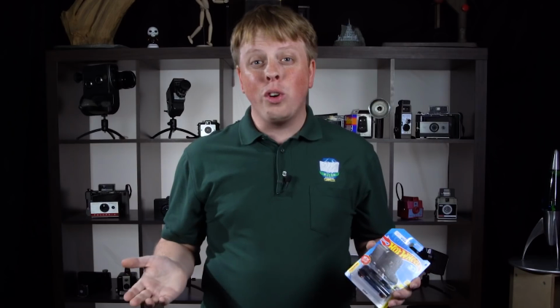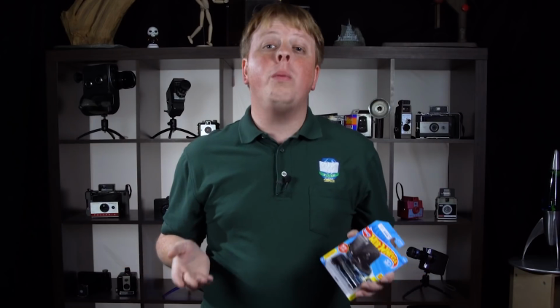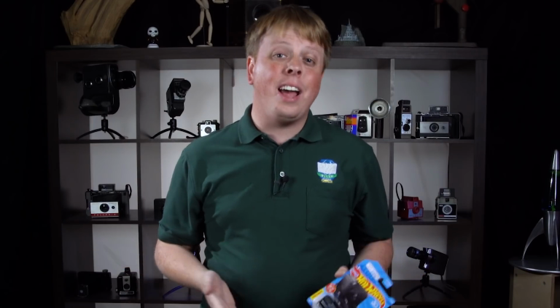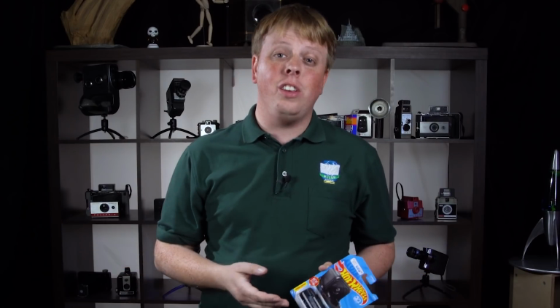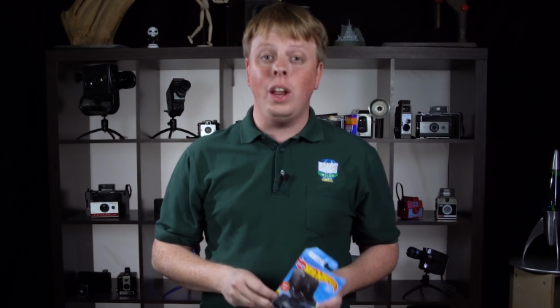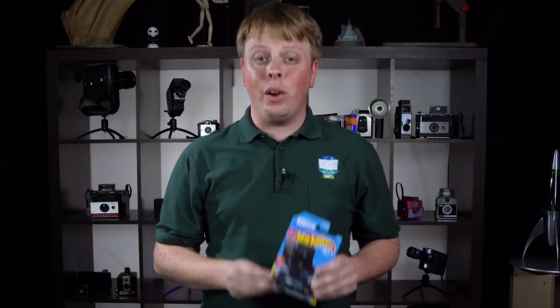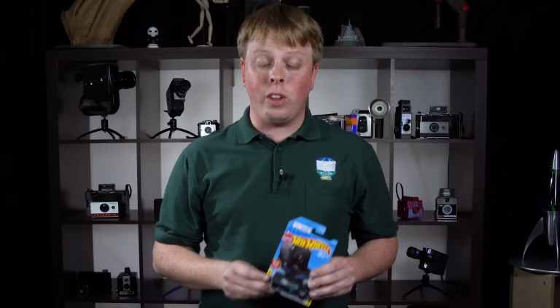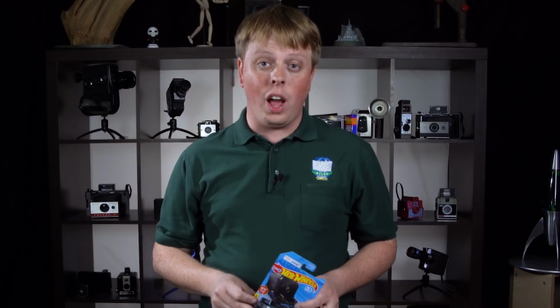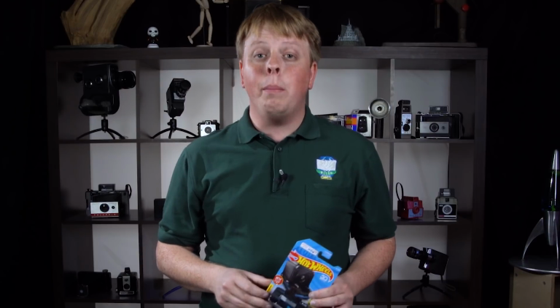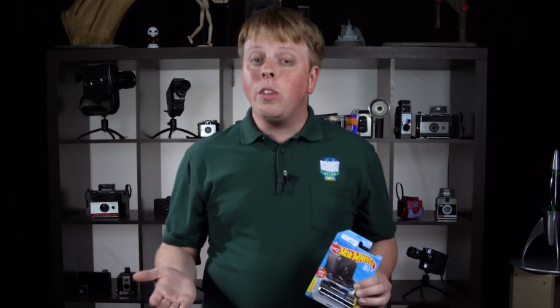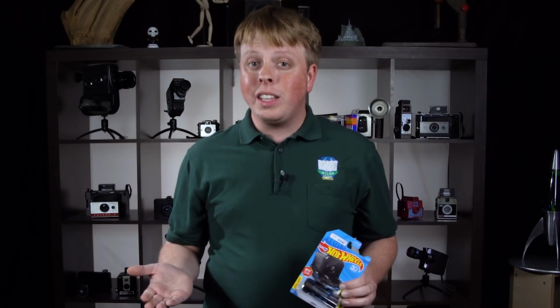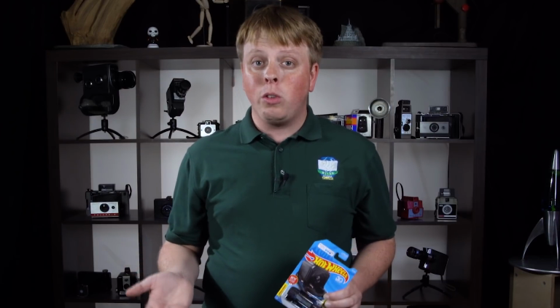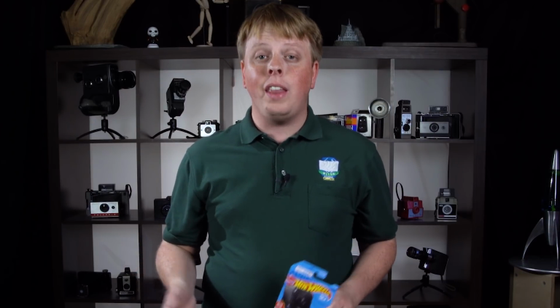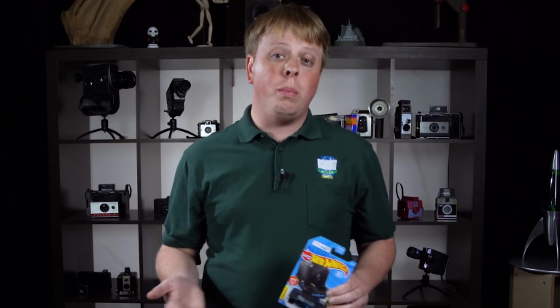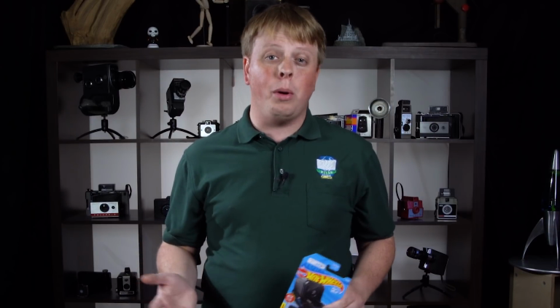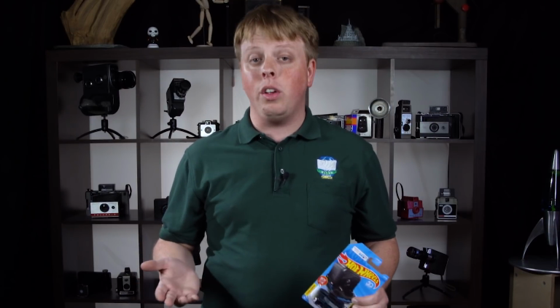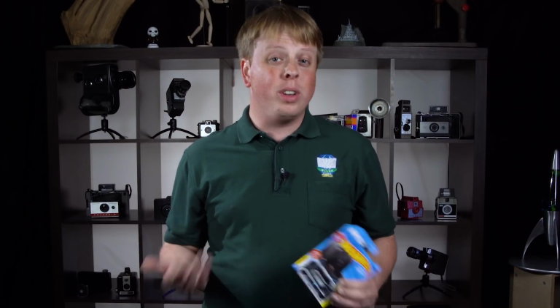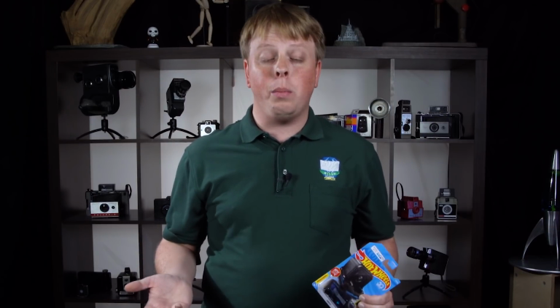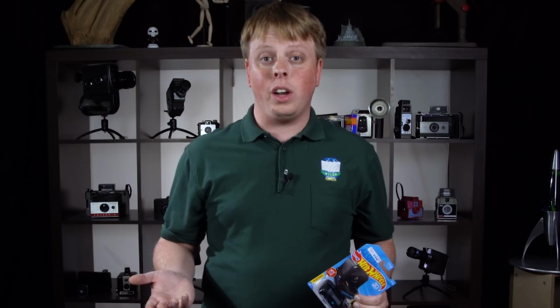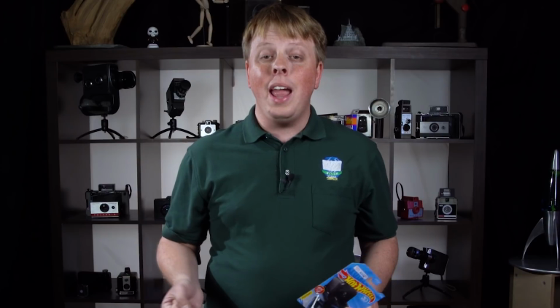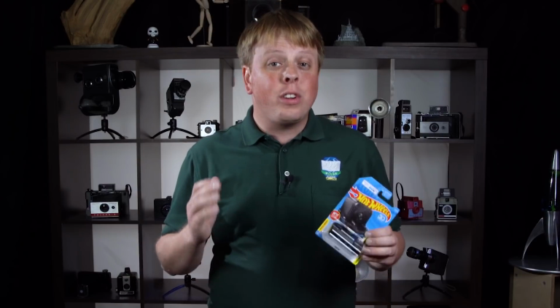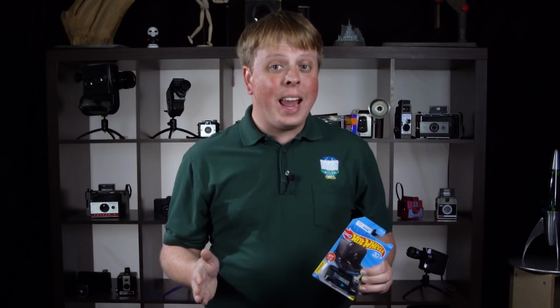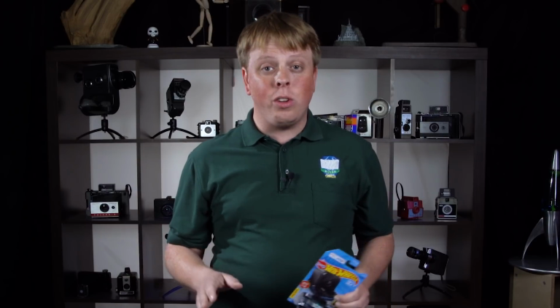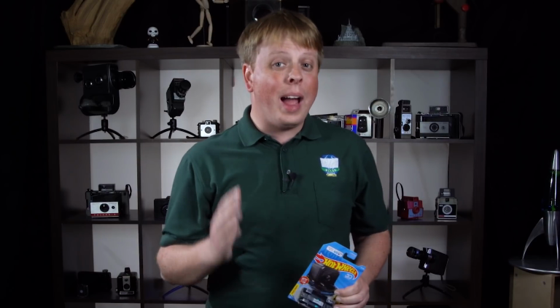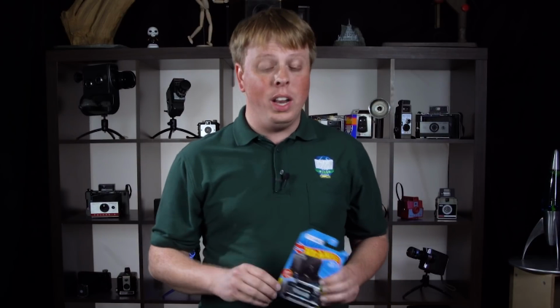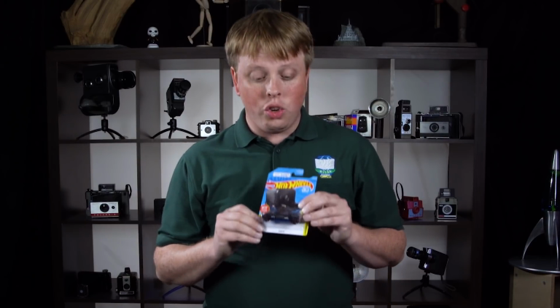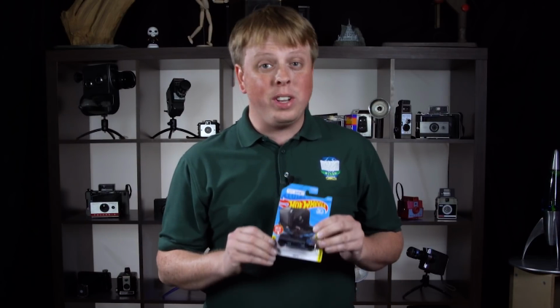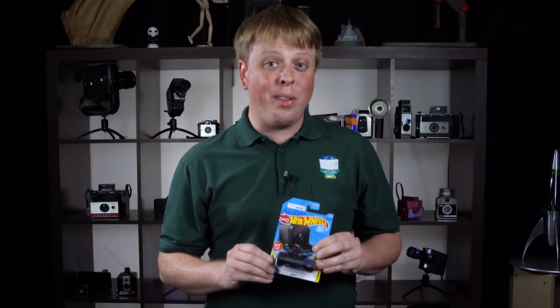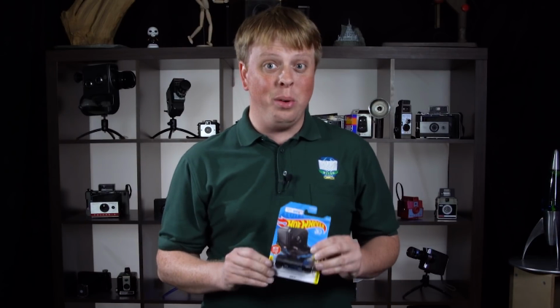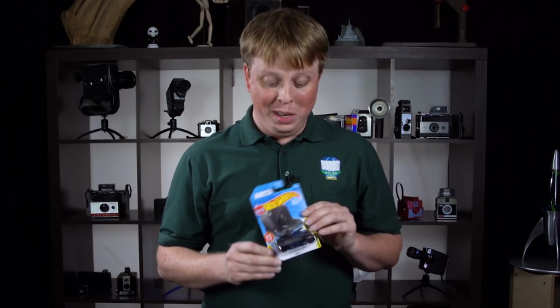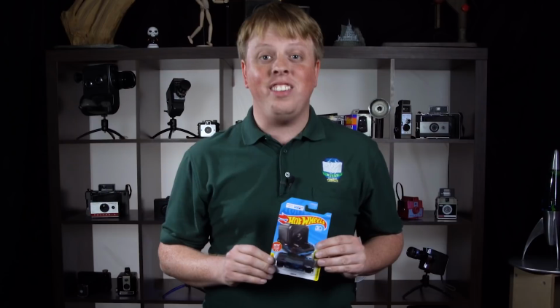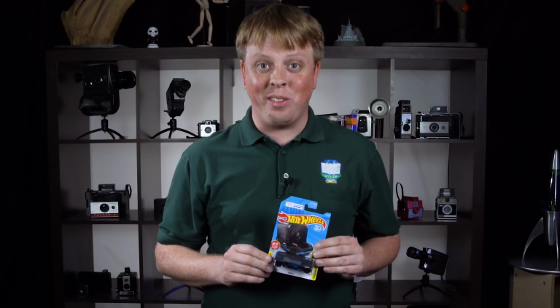Now unfortunately GoPro has discontinued their Hero Session line, but they are still selling them in stores and there should be some around for at least a couple years to come. It's a great camera, so if you have one you should definitely check out this new crazy accessory.